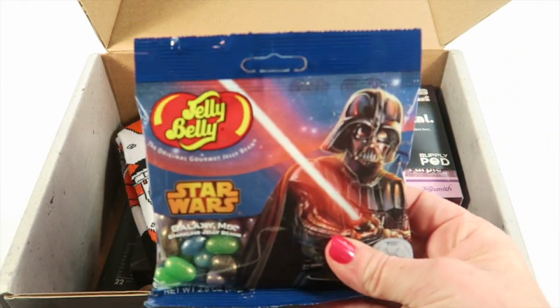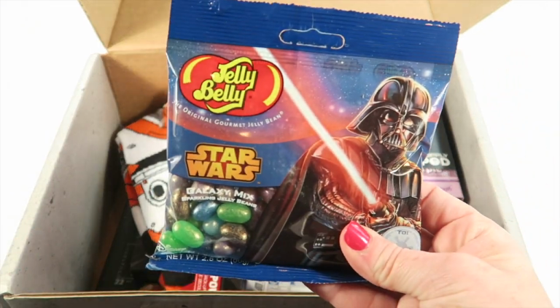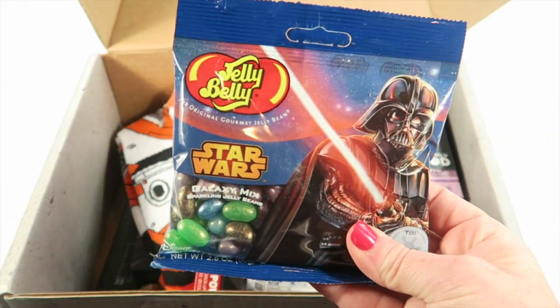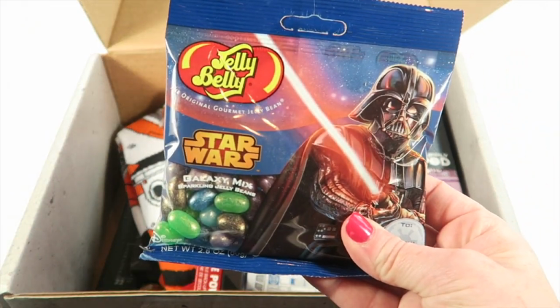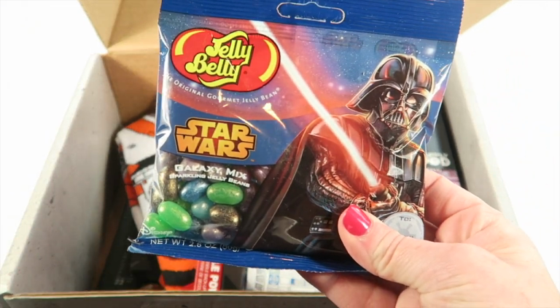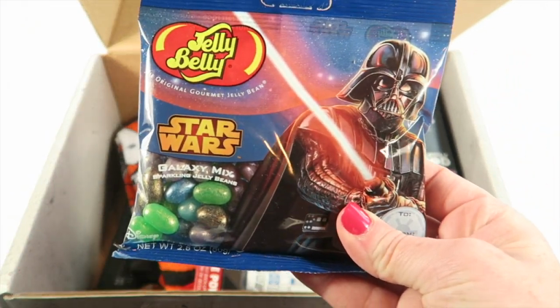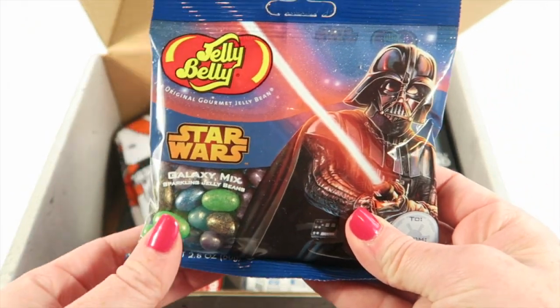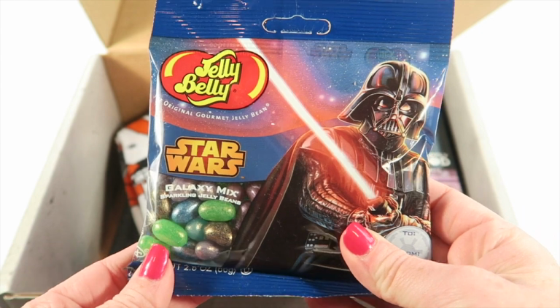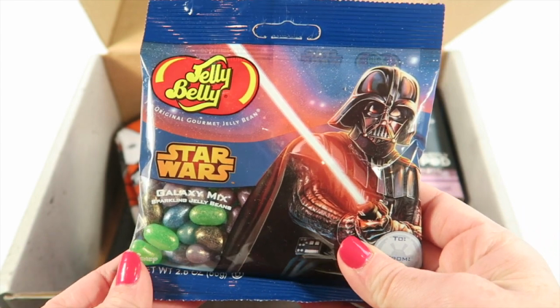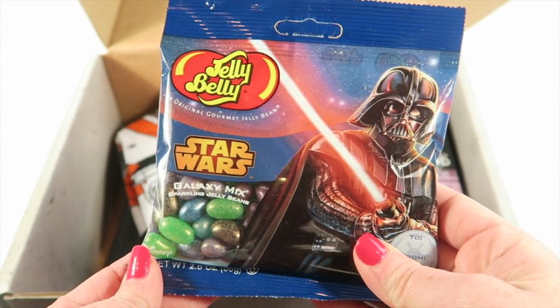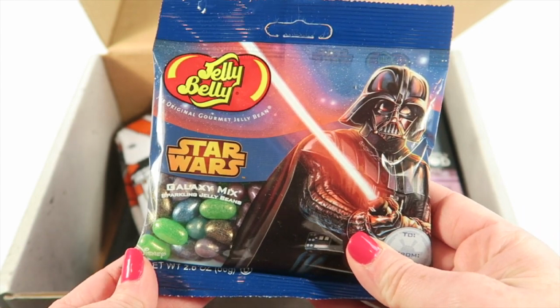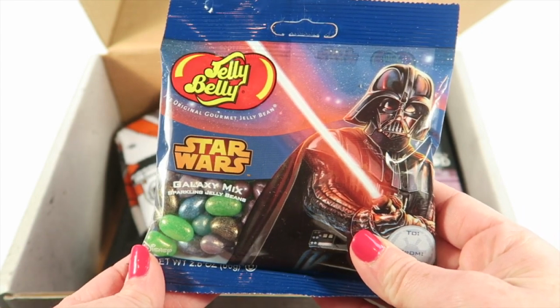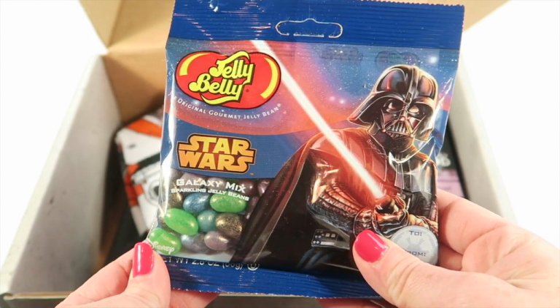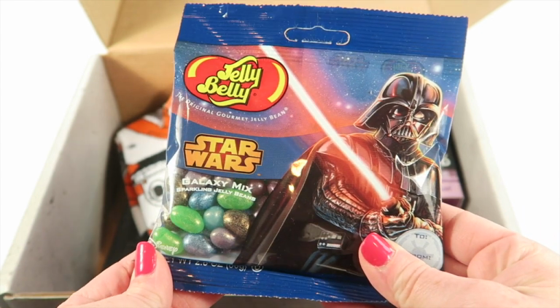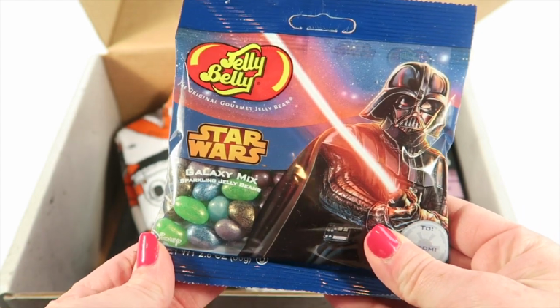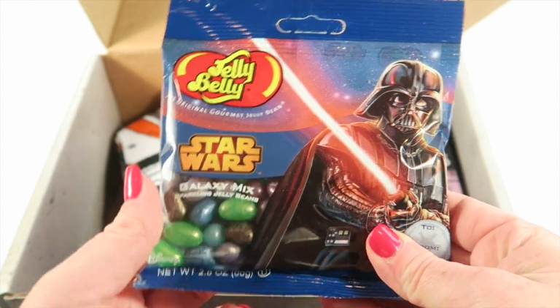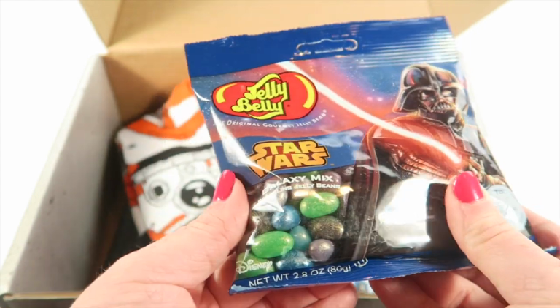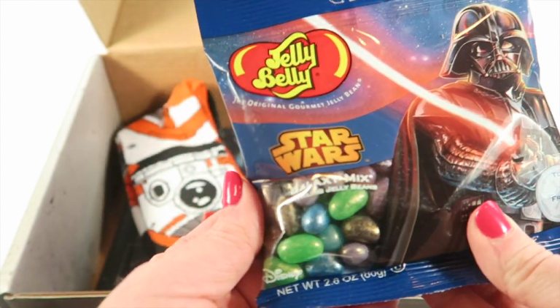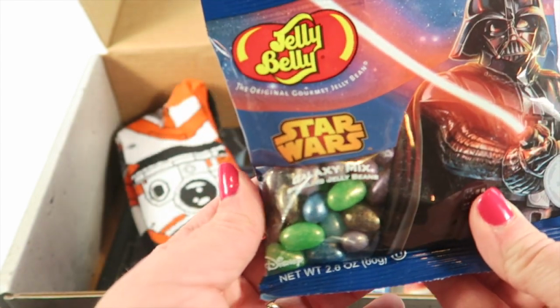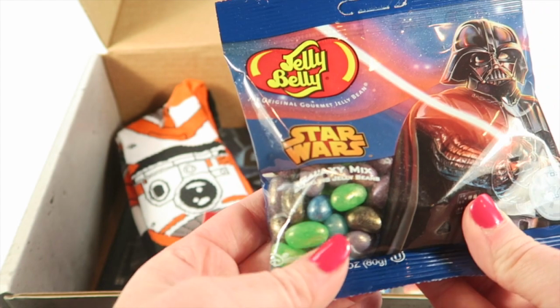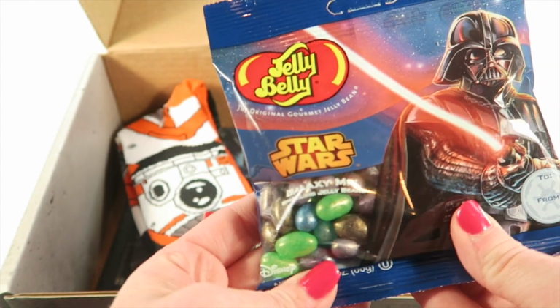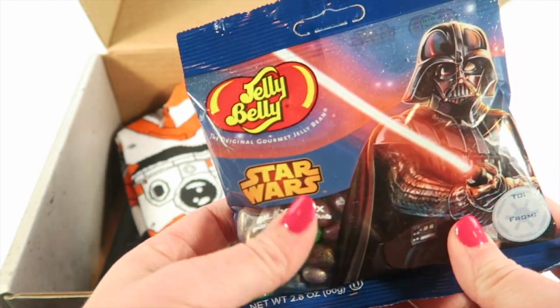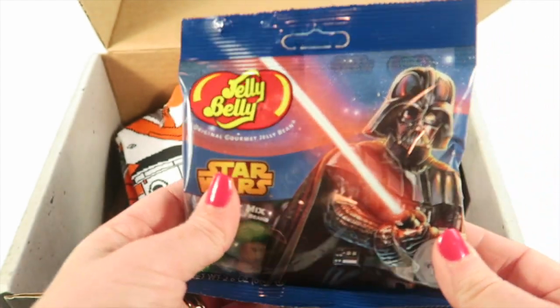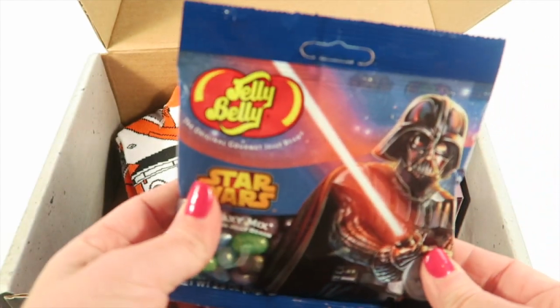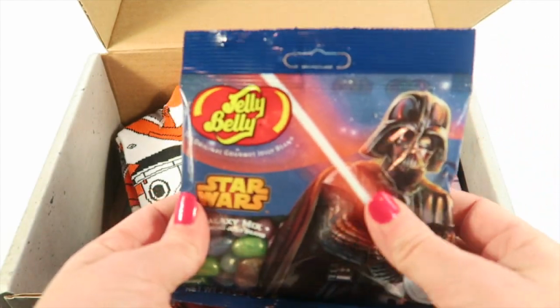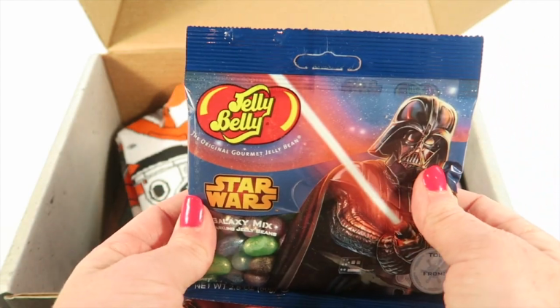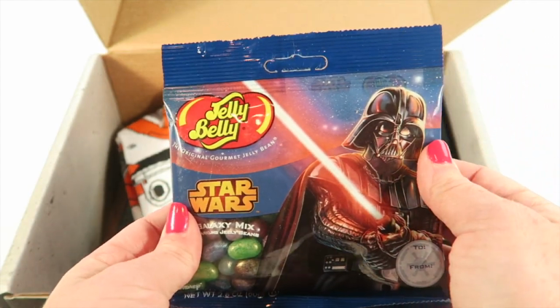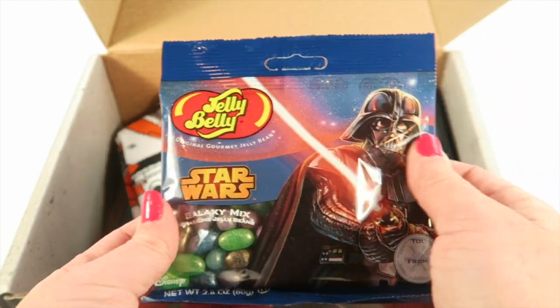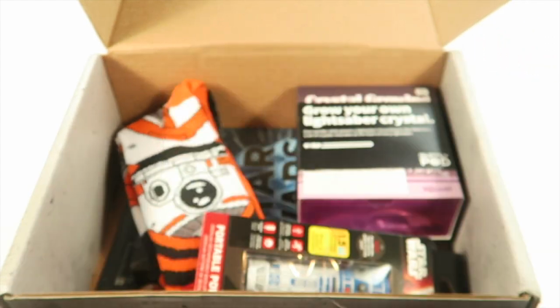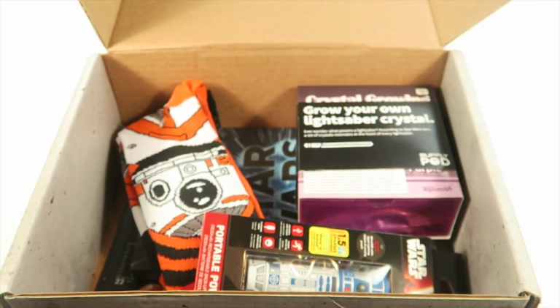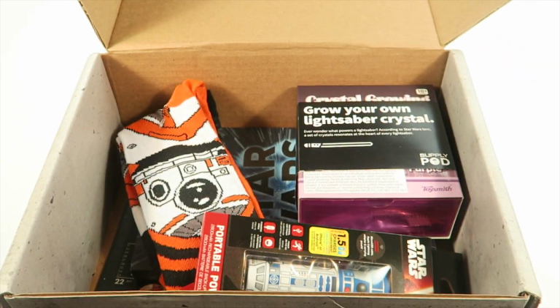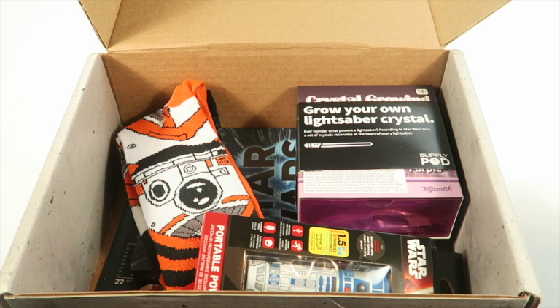First, we have a little bag of Jelly Bellies — these are the Star Wars Galaxy Mix beans. These will be a cute little present for someone on my gift list, maybe to myself.